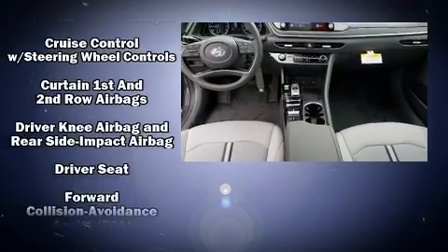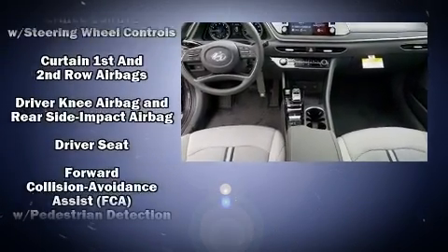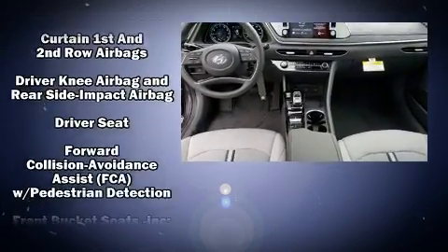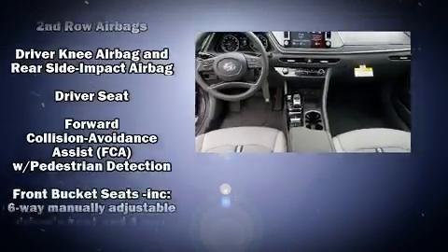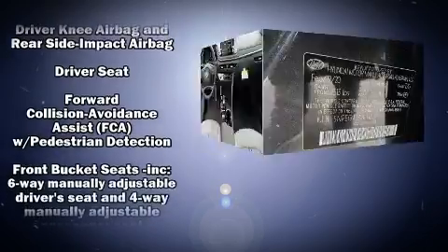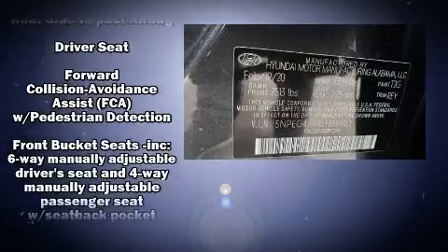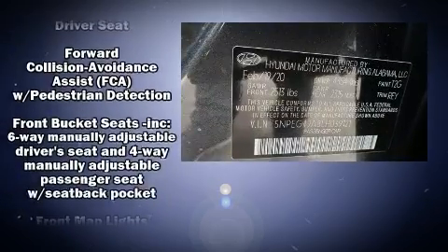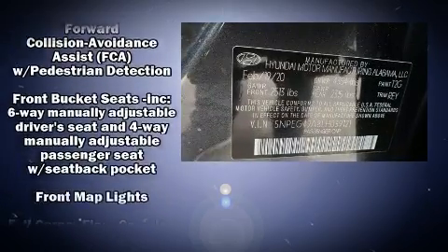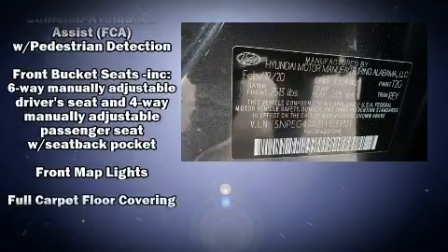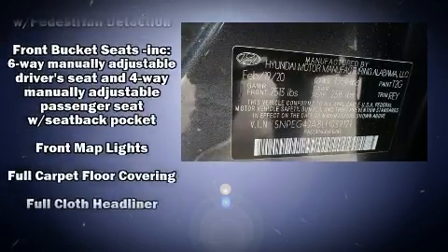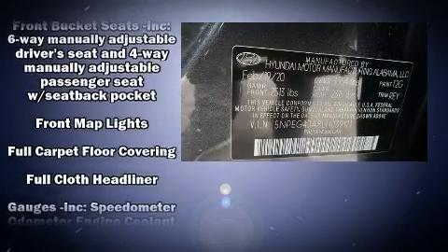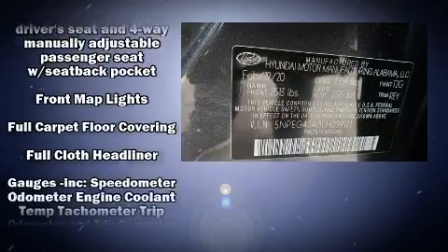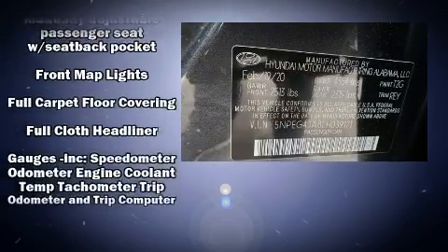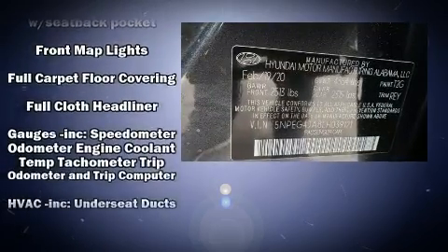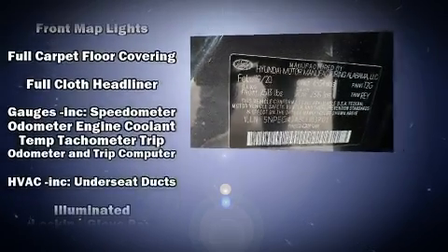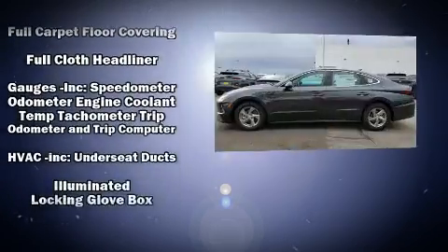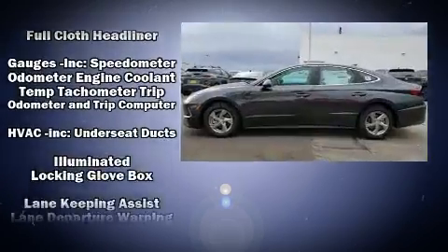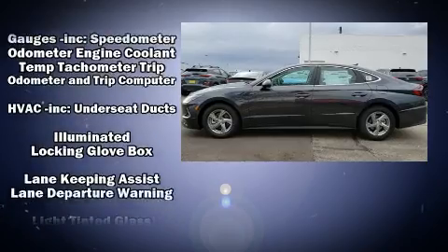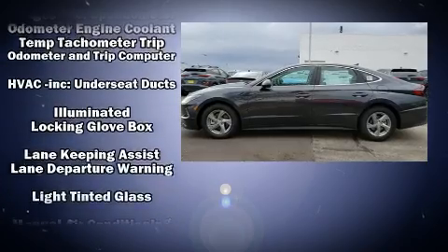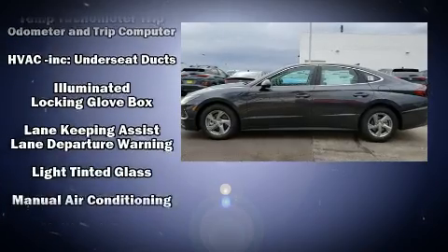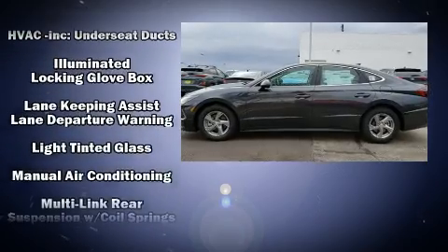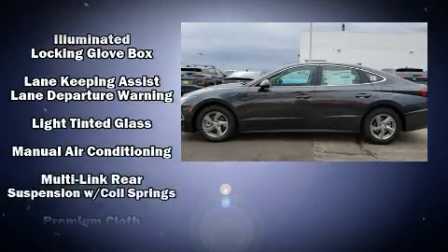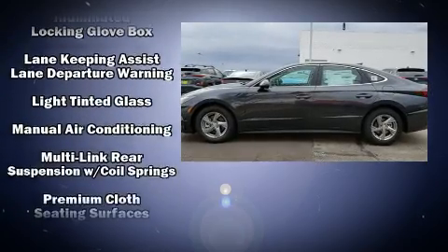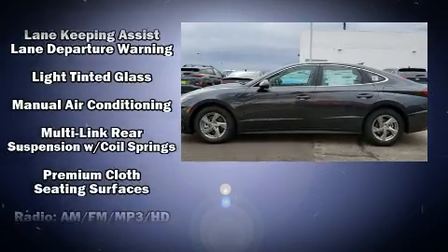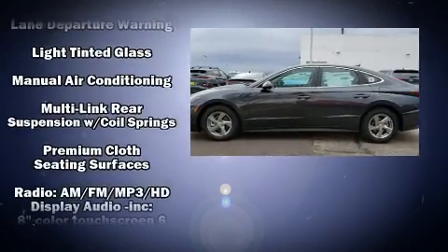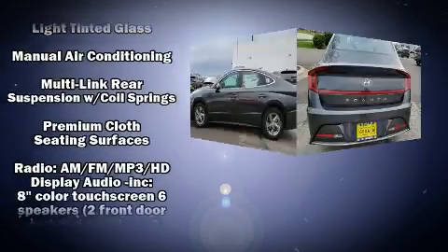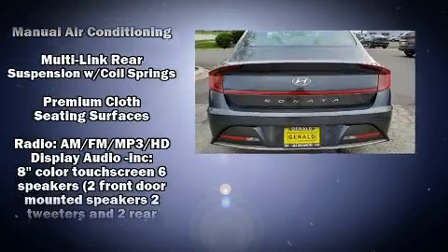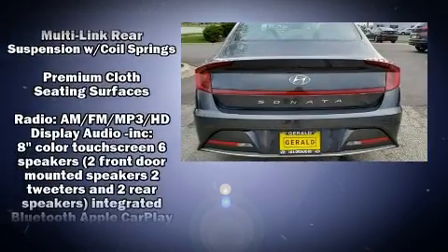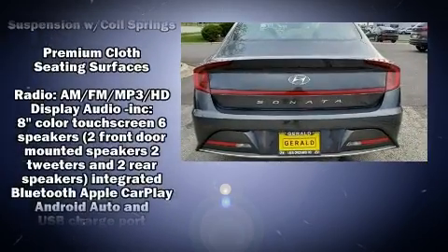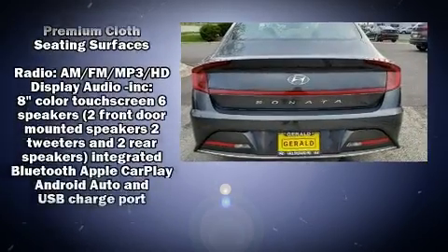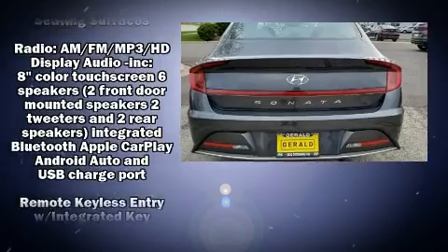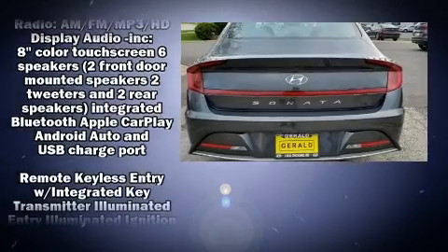Hyundai also prioritized safety and security by including dual front impact airbags, head curtain airbags, traction control, brake assist, ignition disabling, and four-wheel disc brakes with ABS.